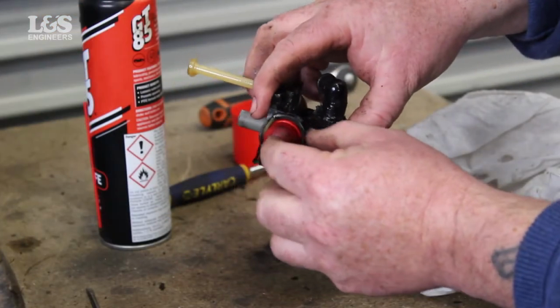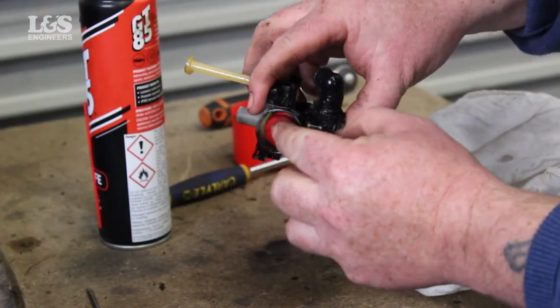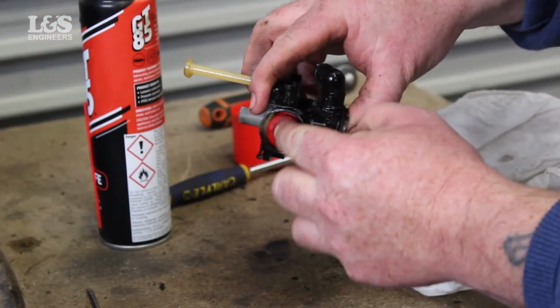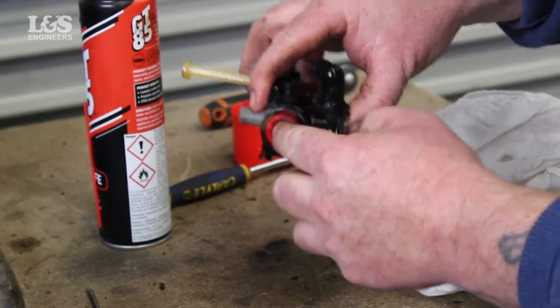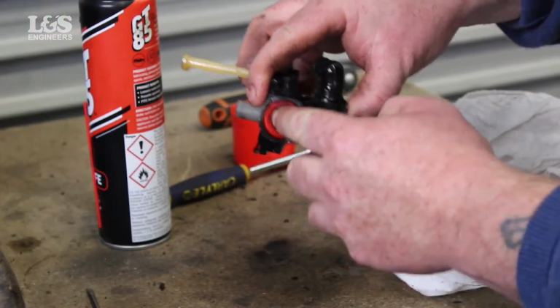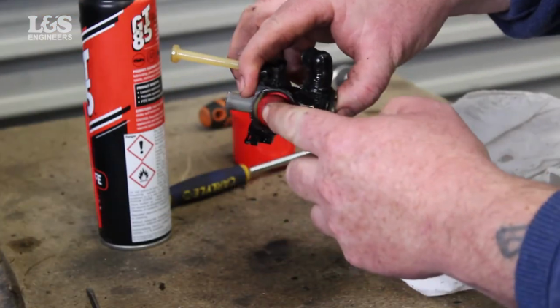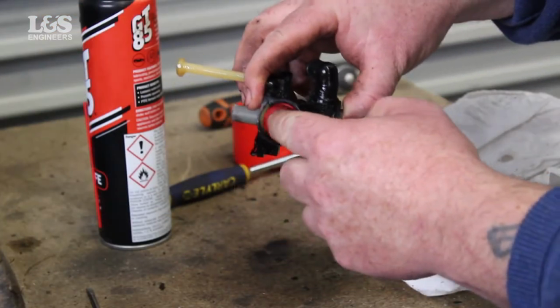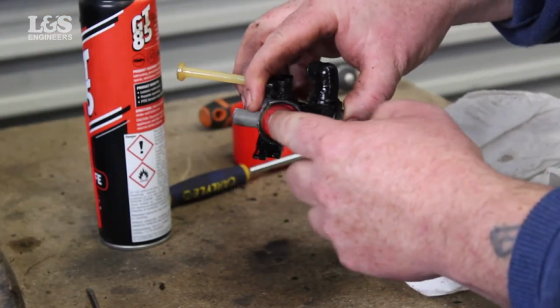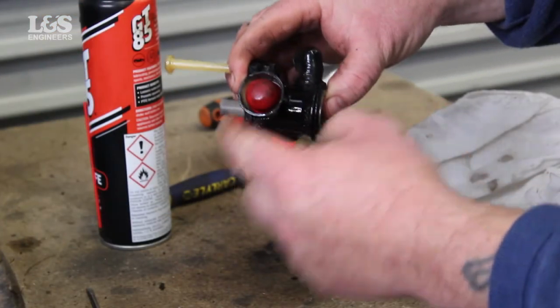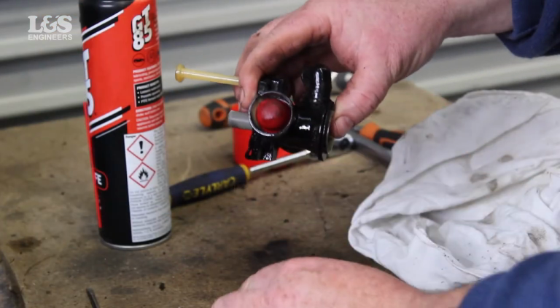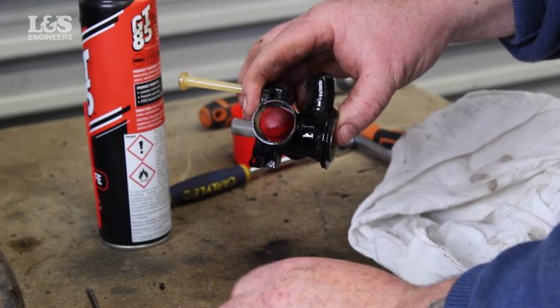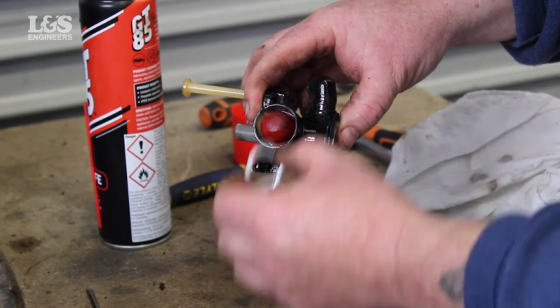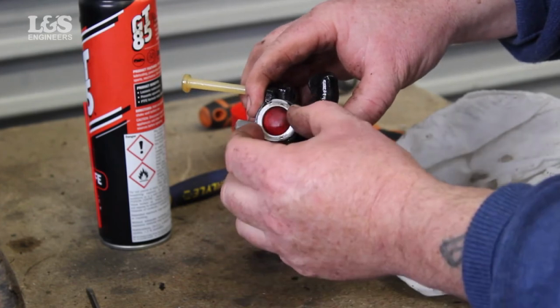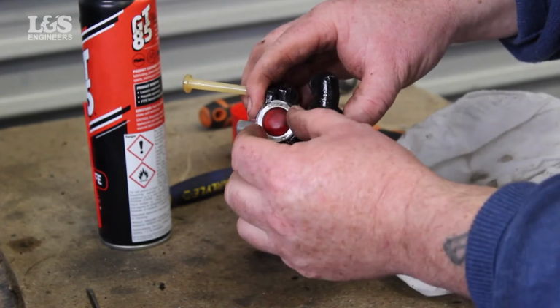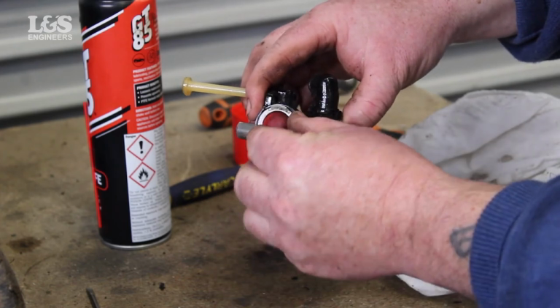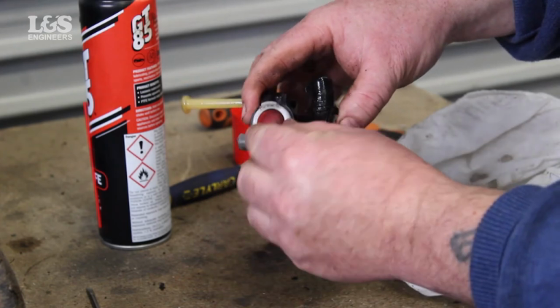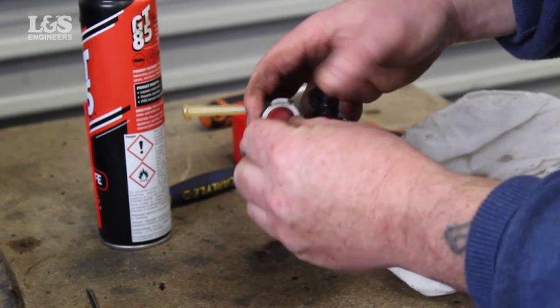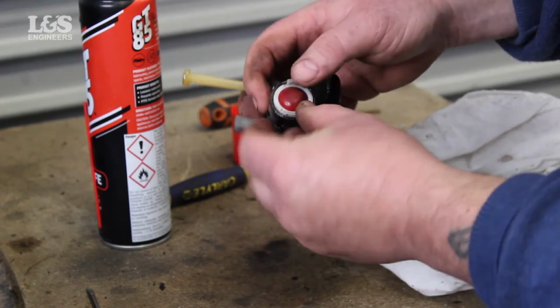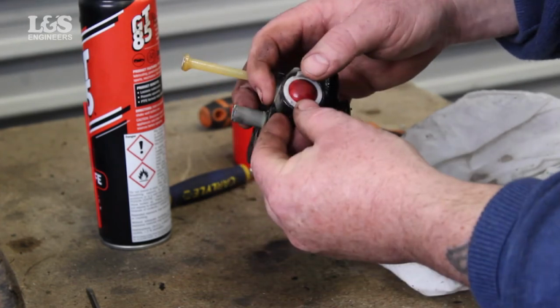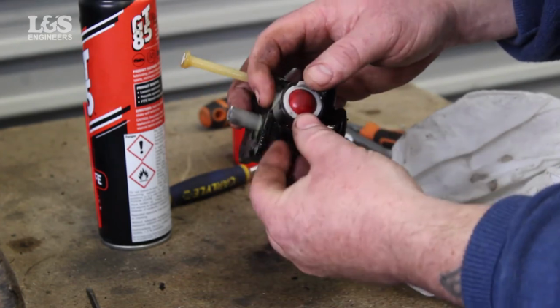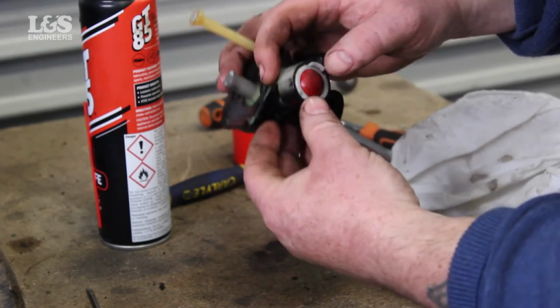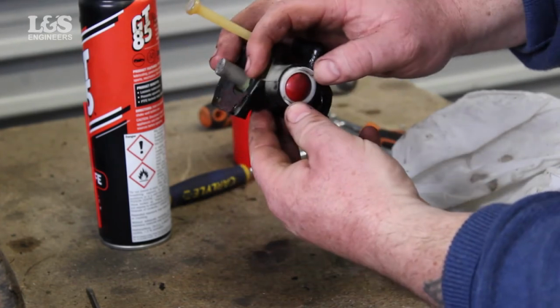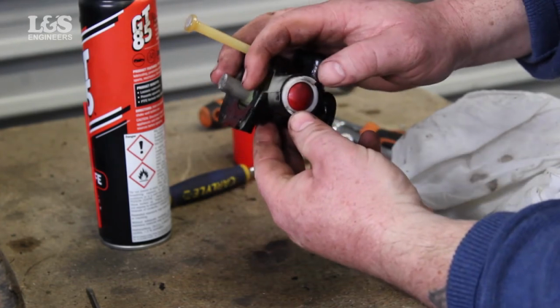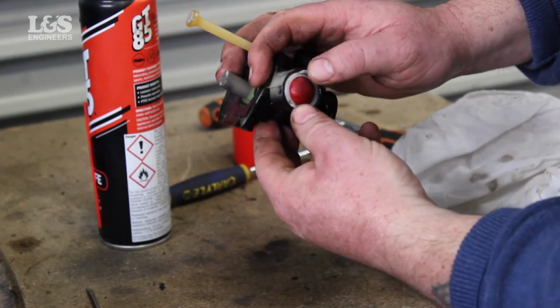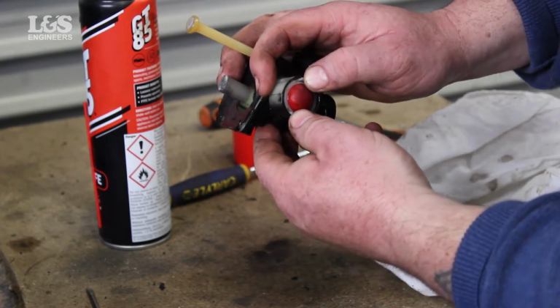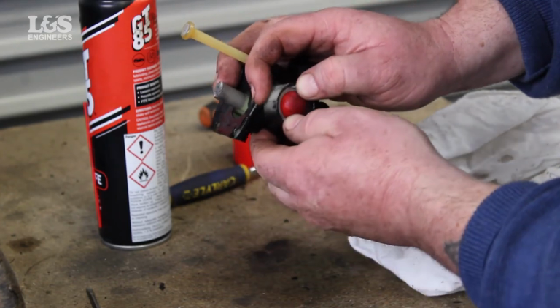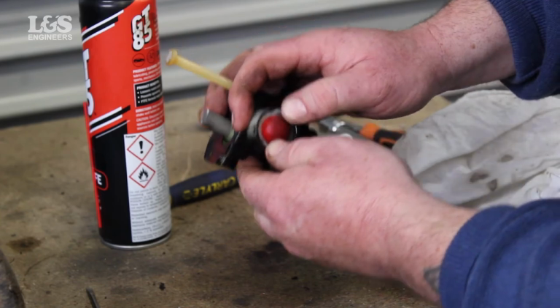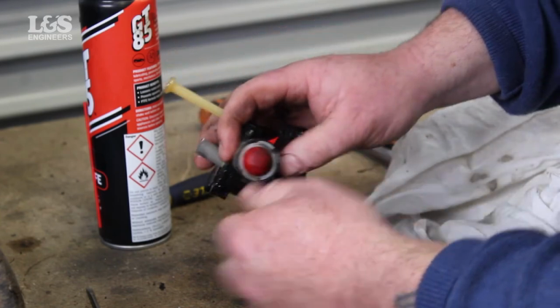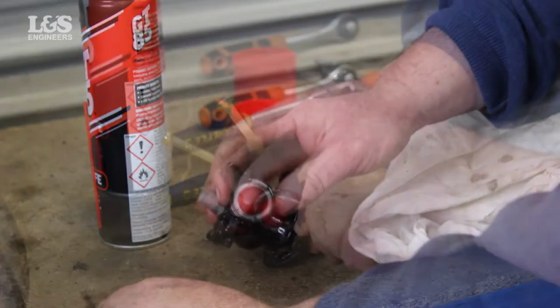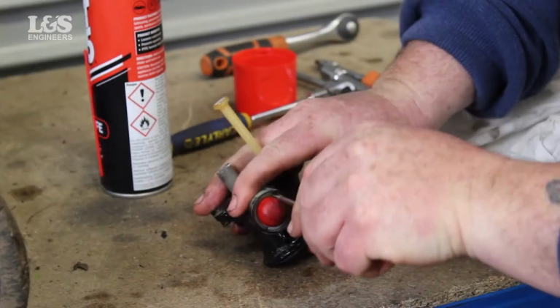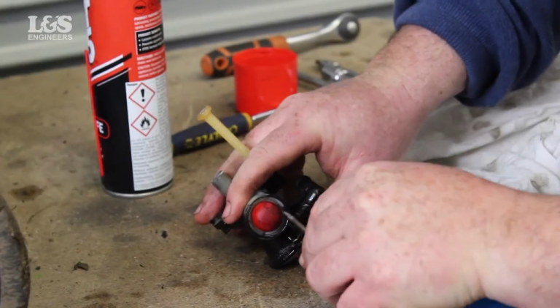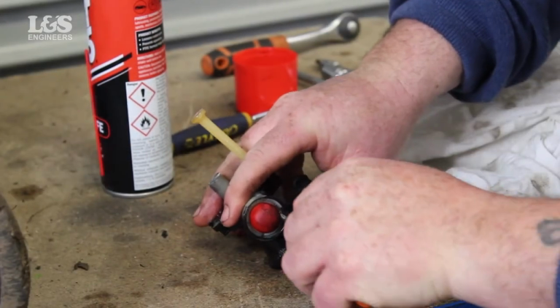Put the new primer bulb into position and place the plastic cover over the top to secure it. Using a screwdriver, gently push the bulb back until it clicks into place.